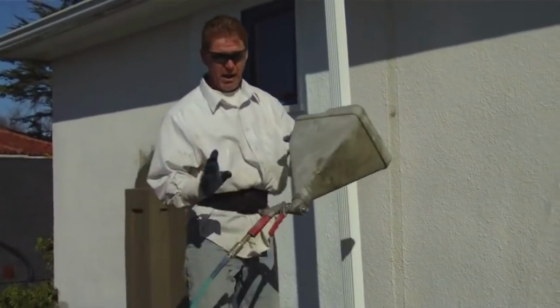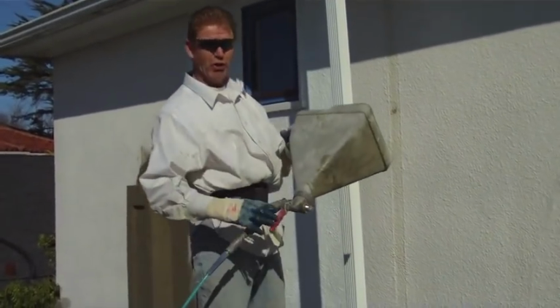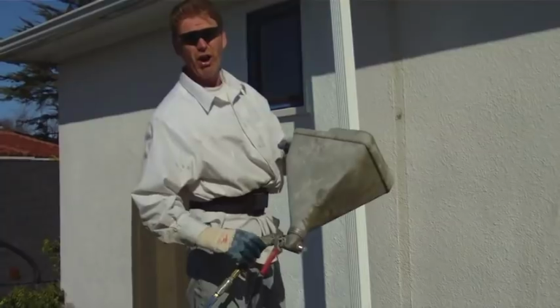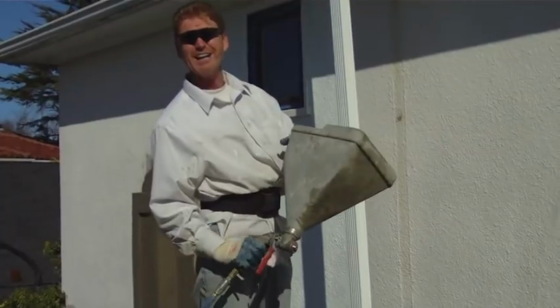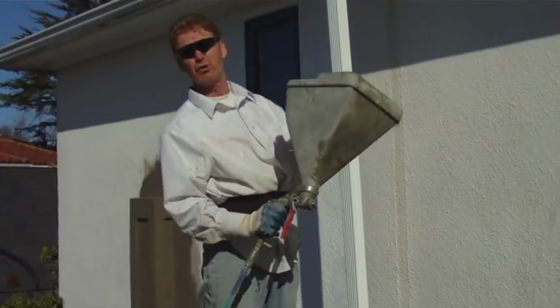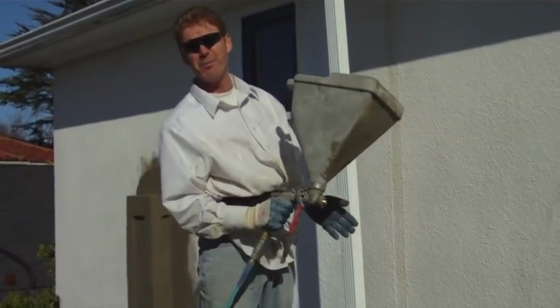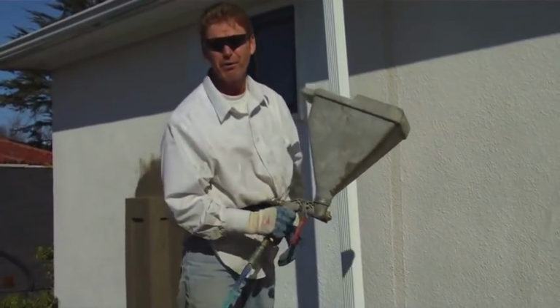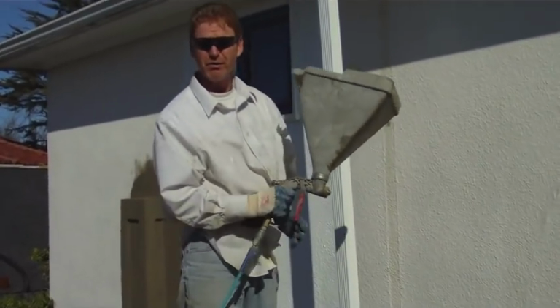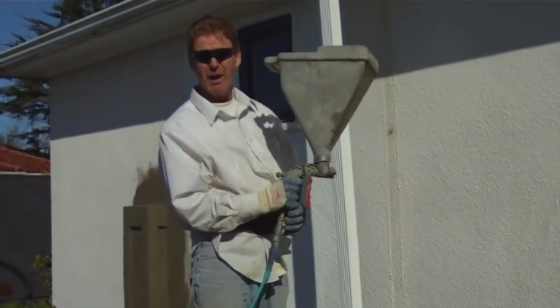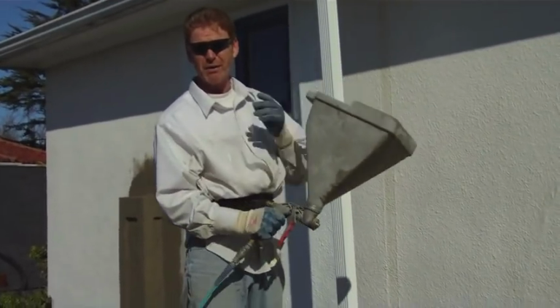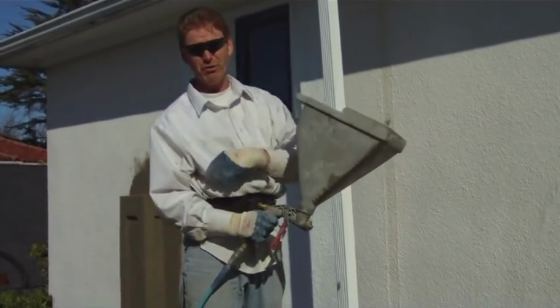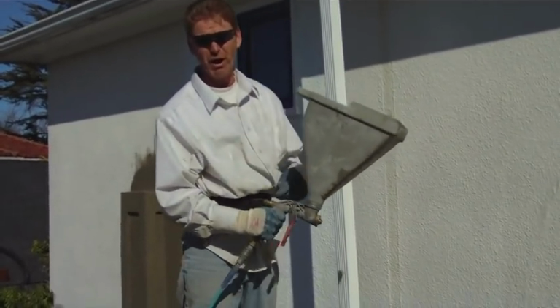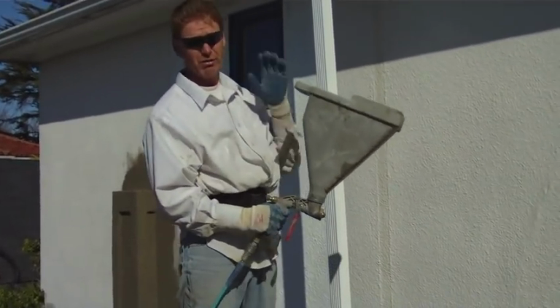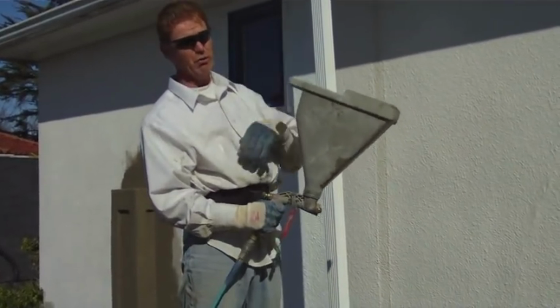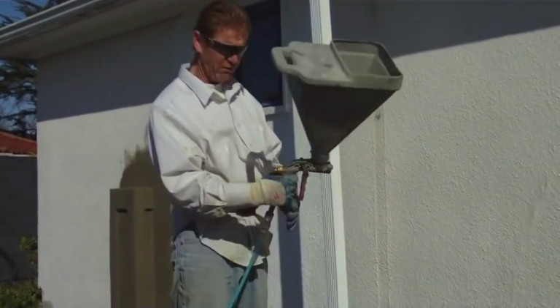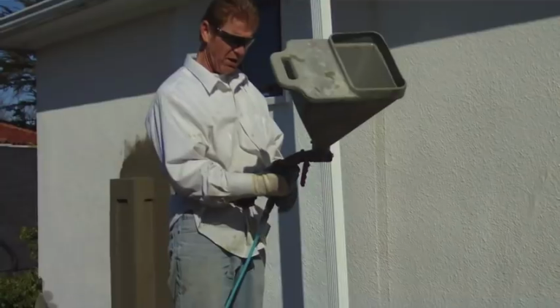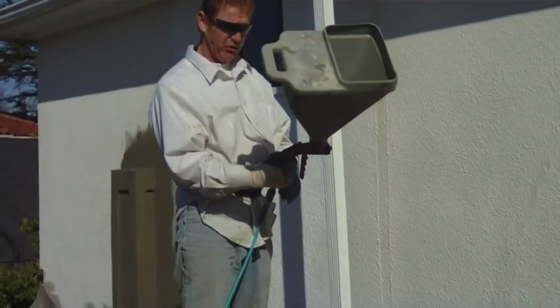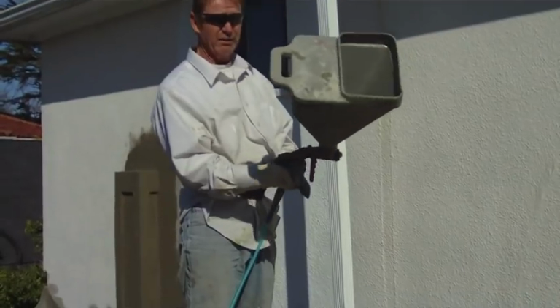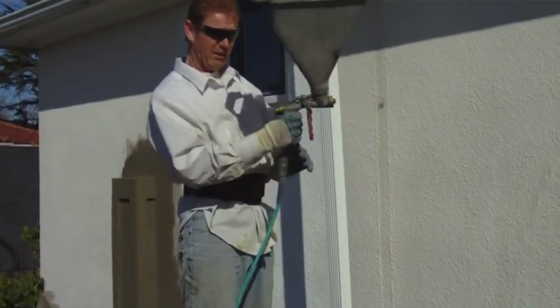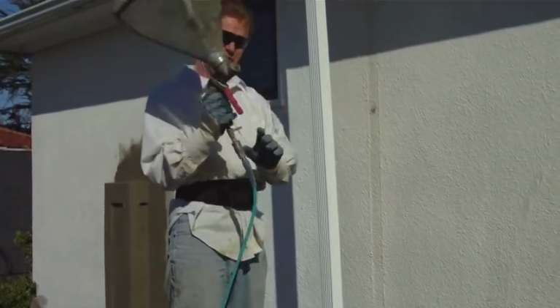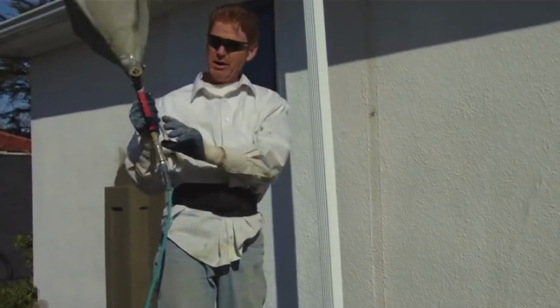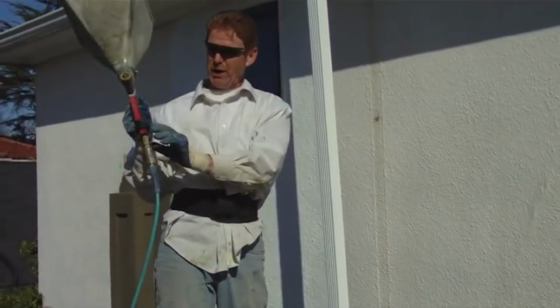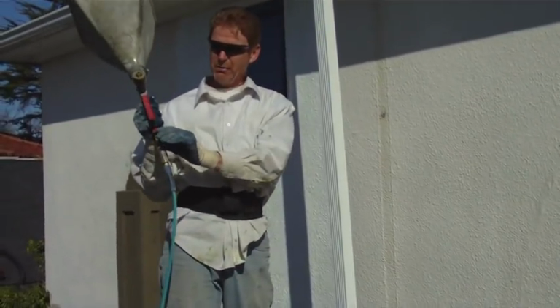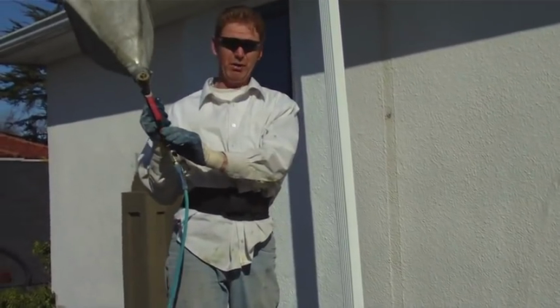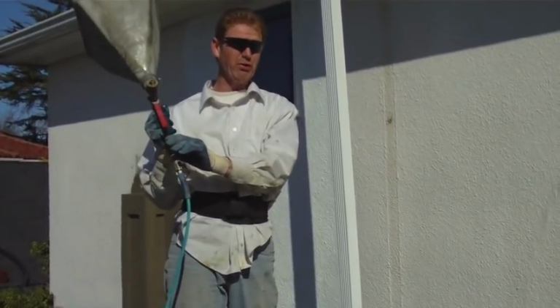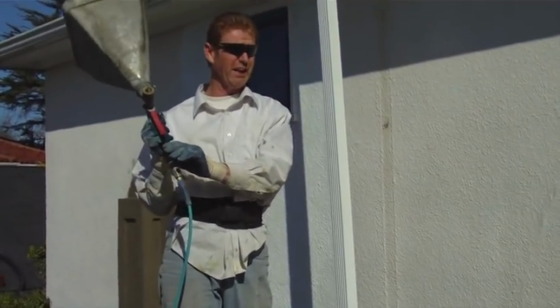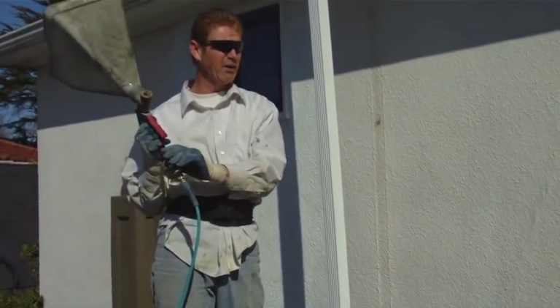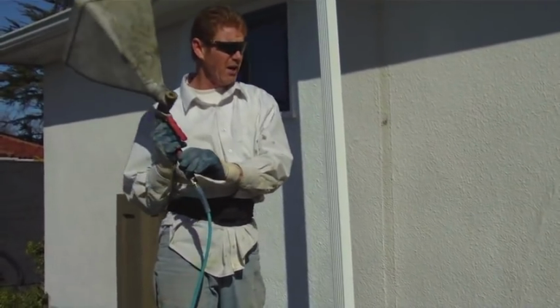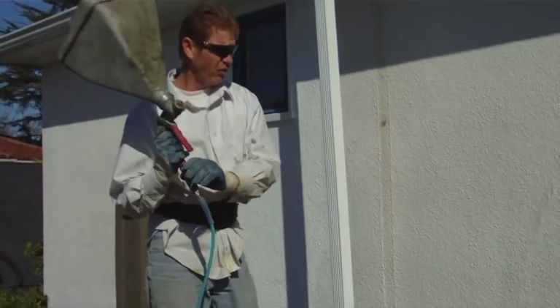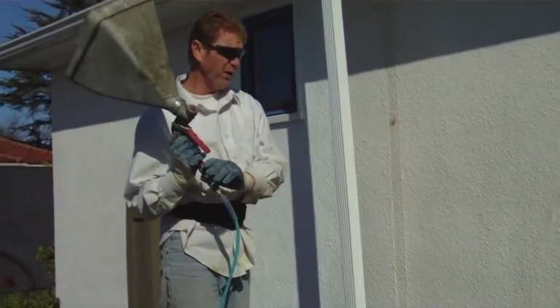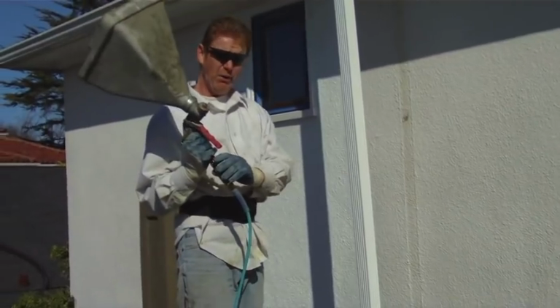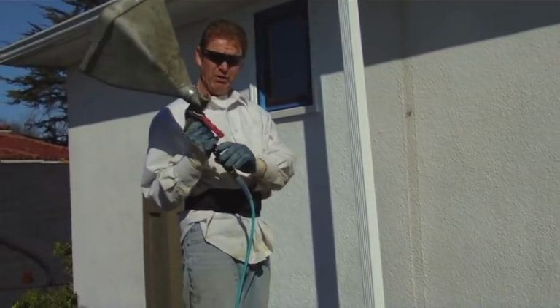I'm going to turn this on and it's going to drown me out because it's loud. We have a compressor in the garage — the garage door is covered to try to take down some of the sound. When I release some of the pressure, it's going to get loud. I'll show you briefly how we do this.